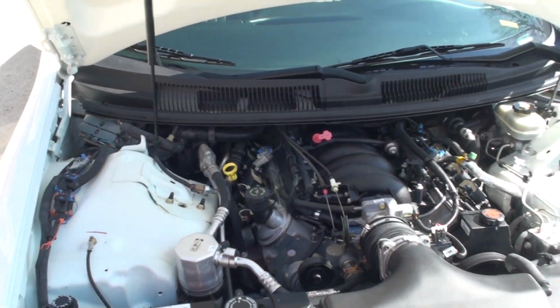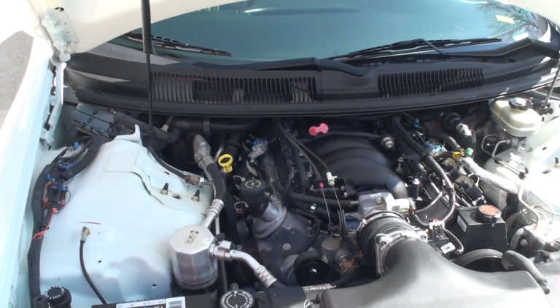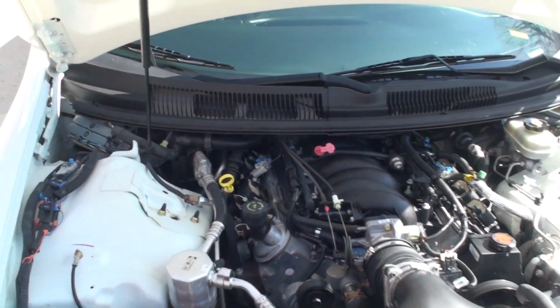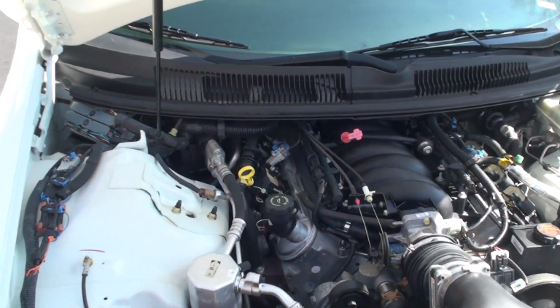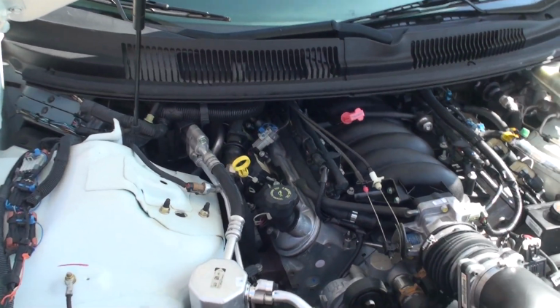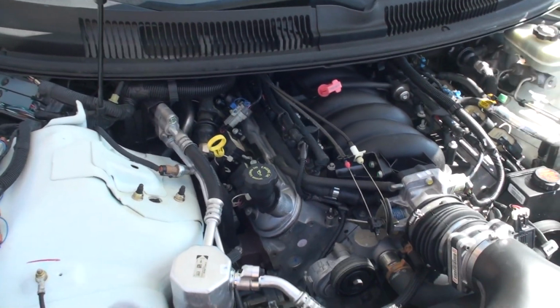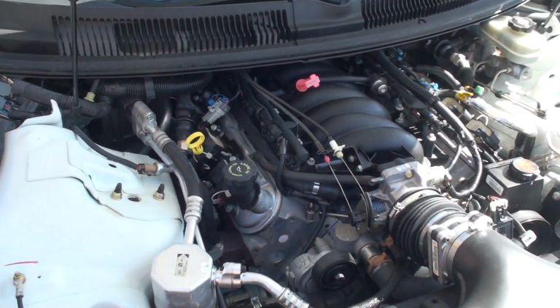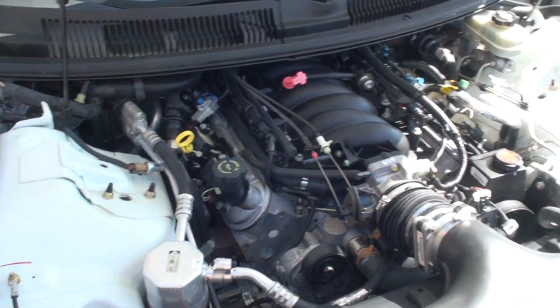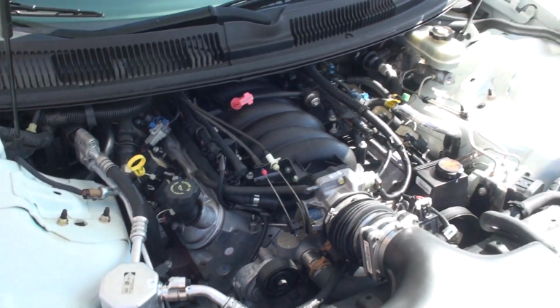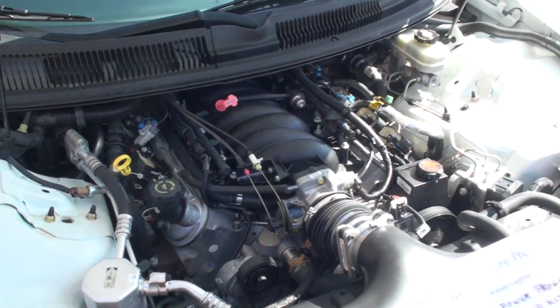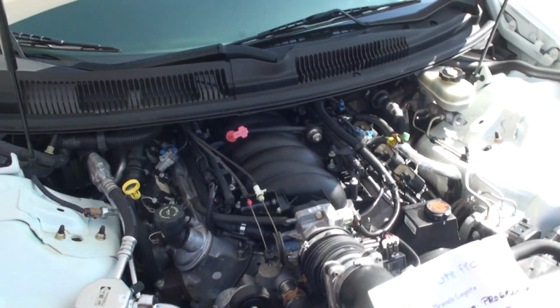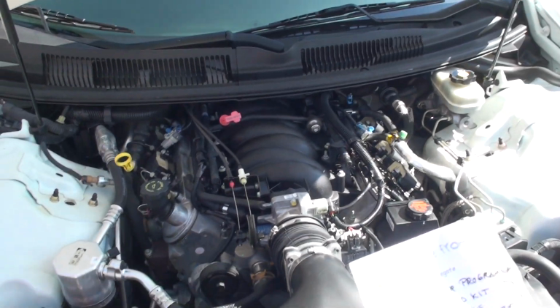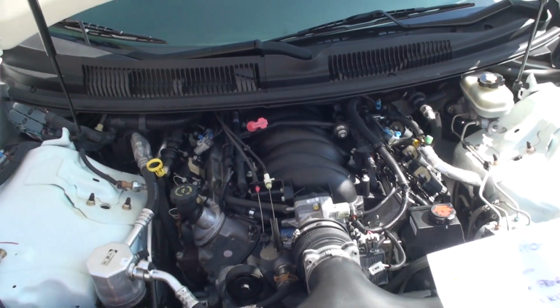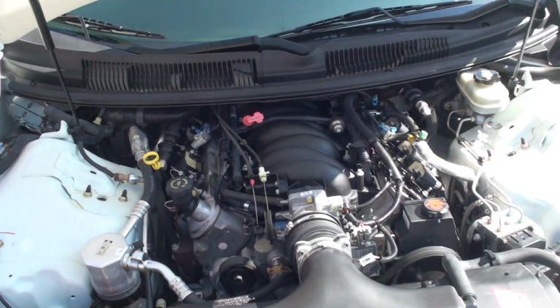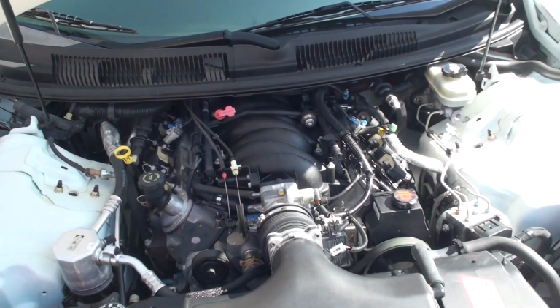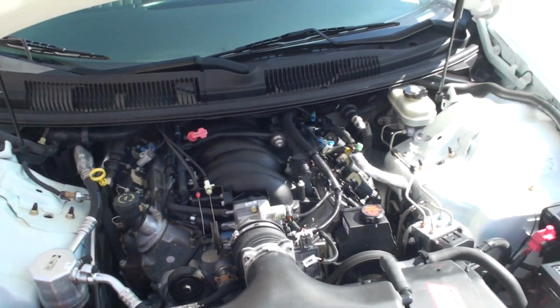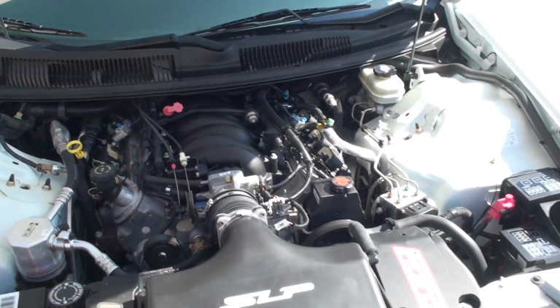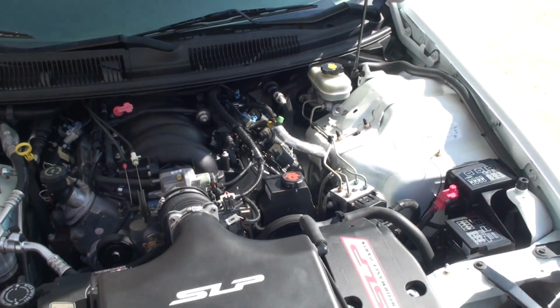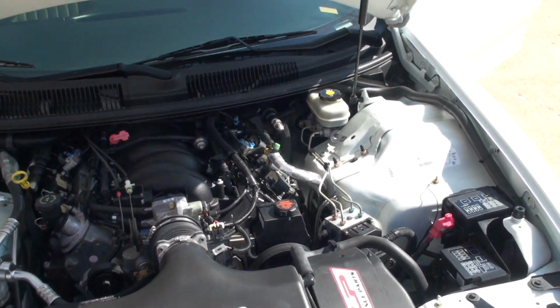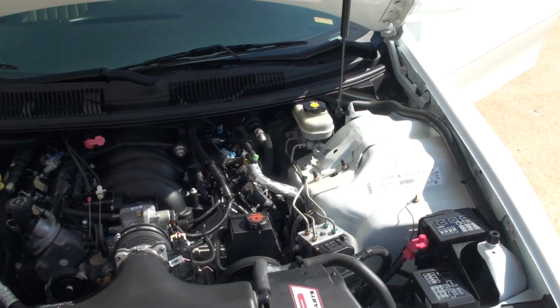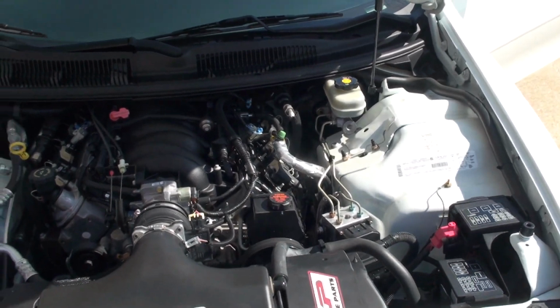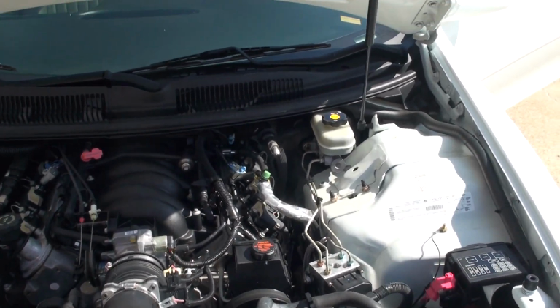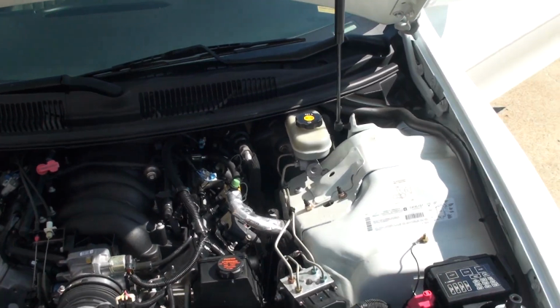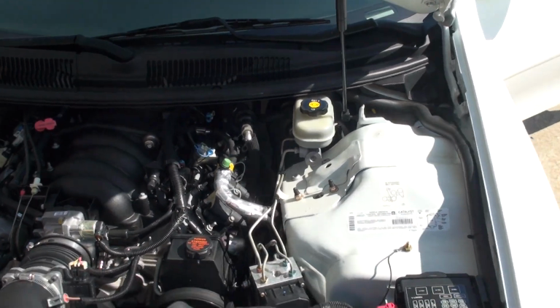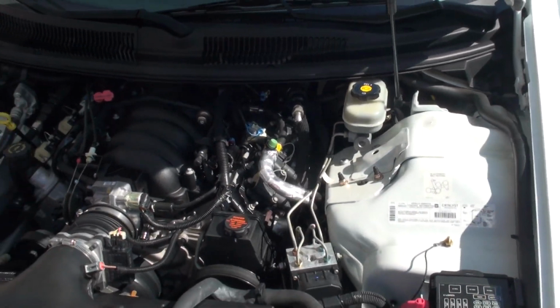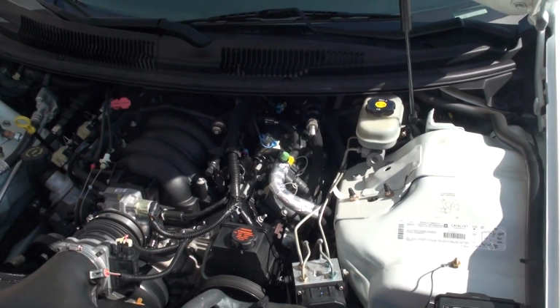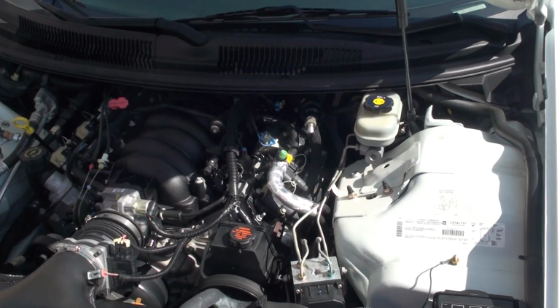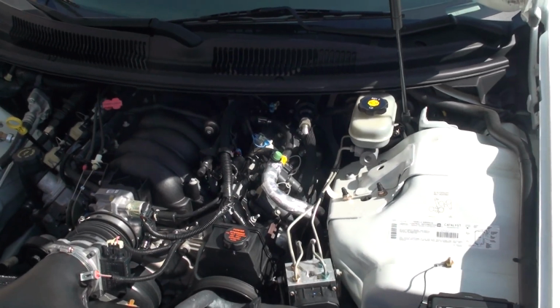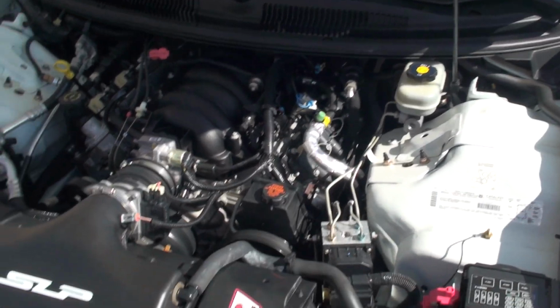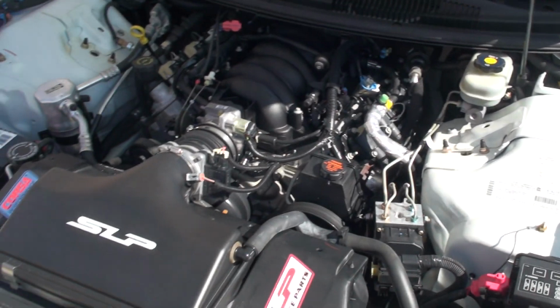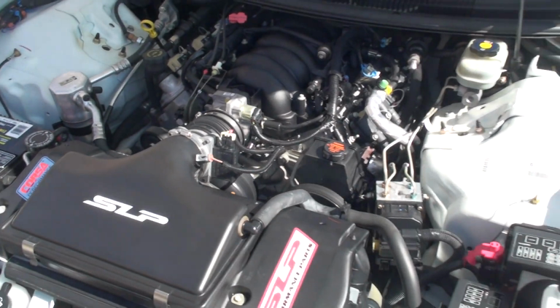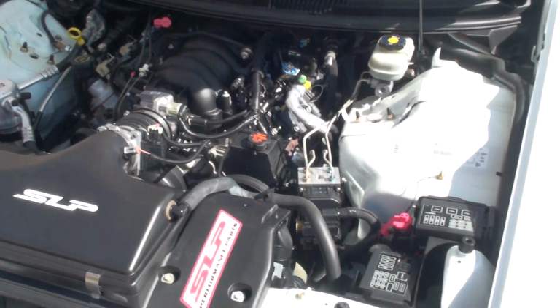Looks like a new one, except better. It's got the GMPP top-end kit, so it's going to have the ported LS6 heads, LS6 cam, and LS6 intake.